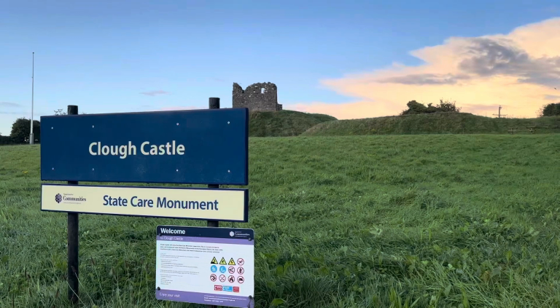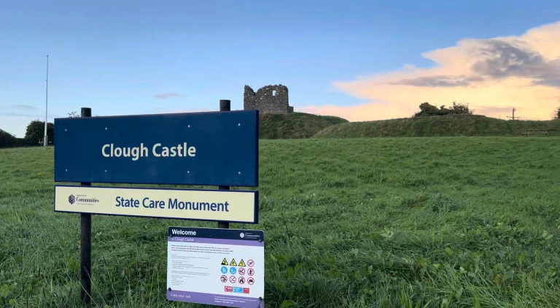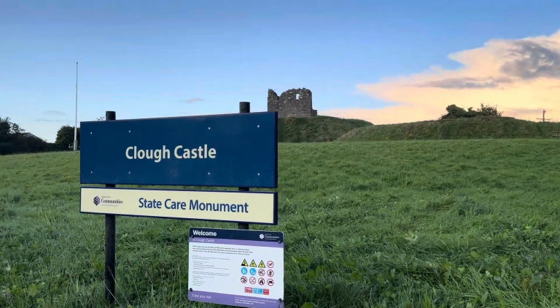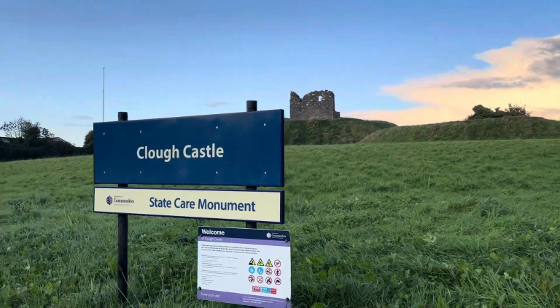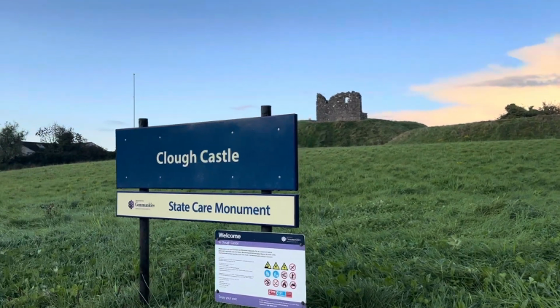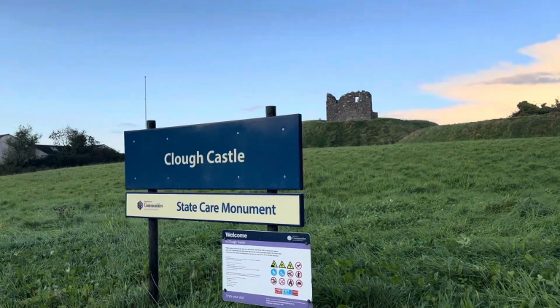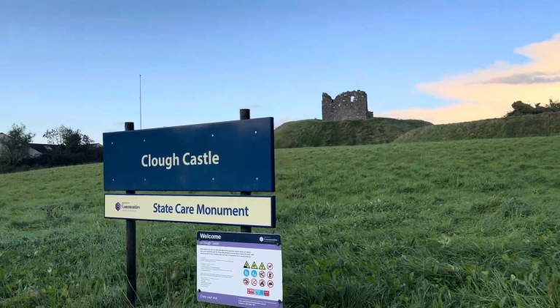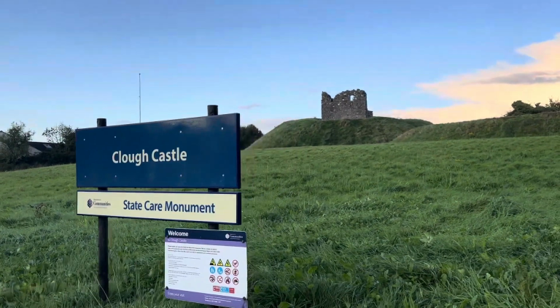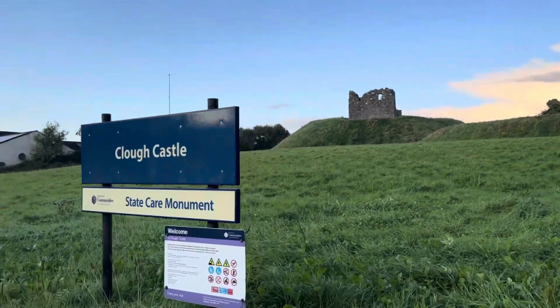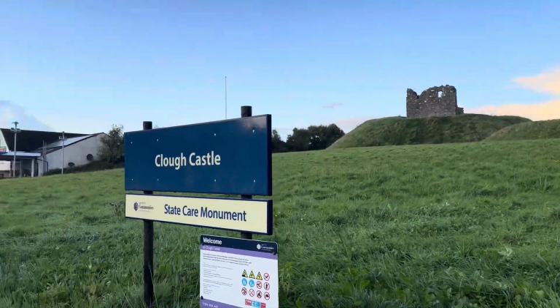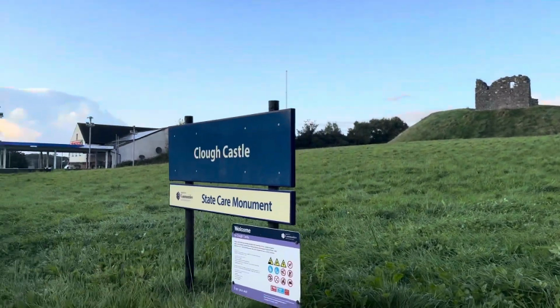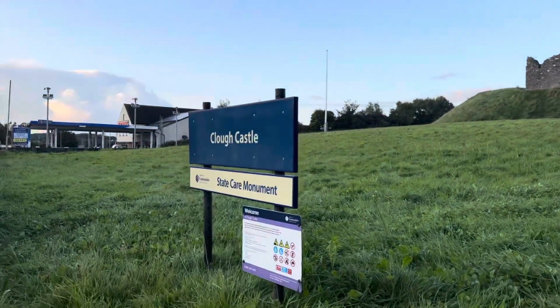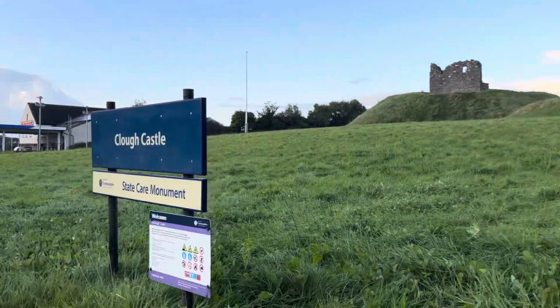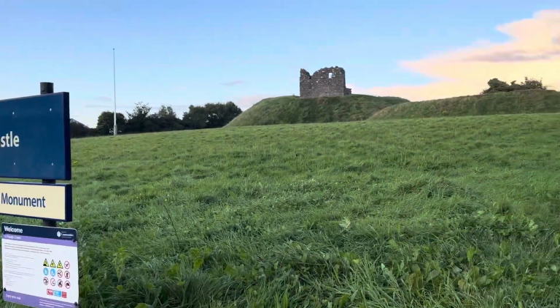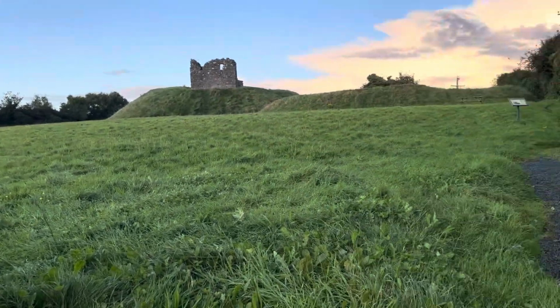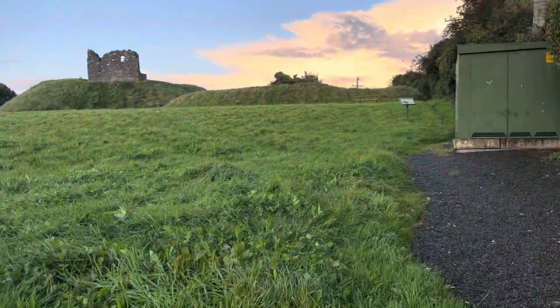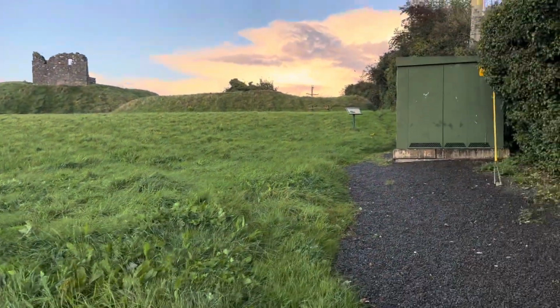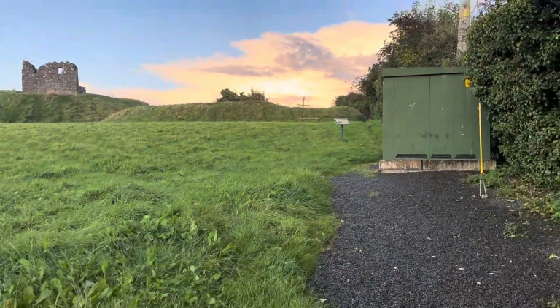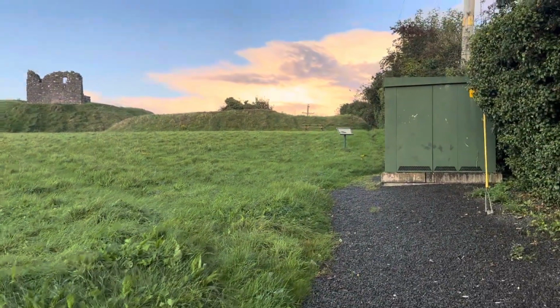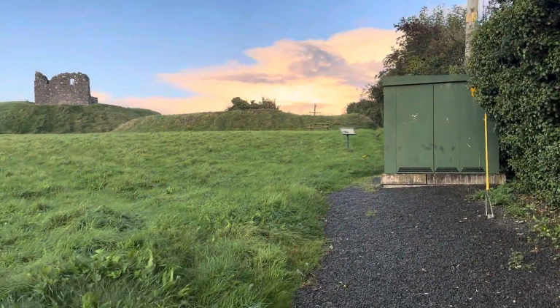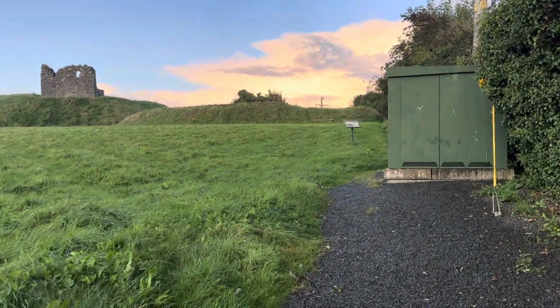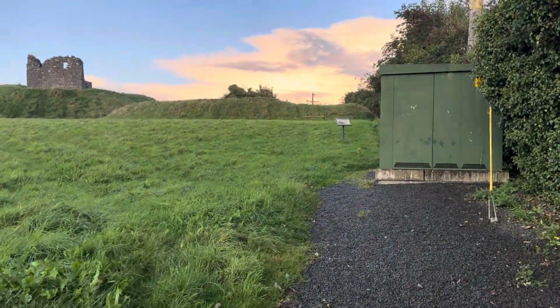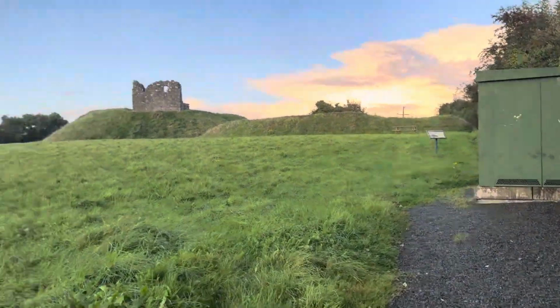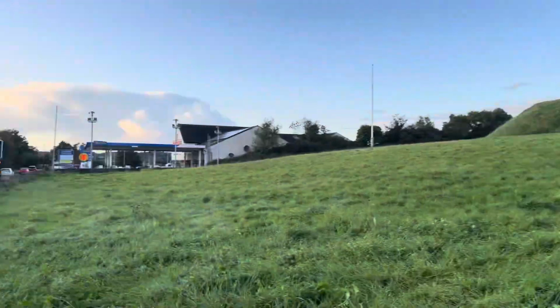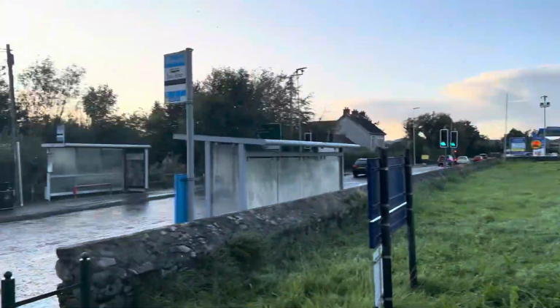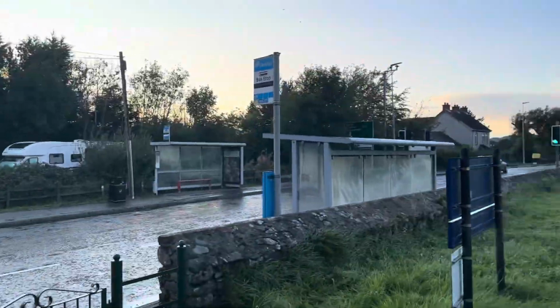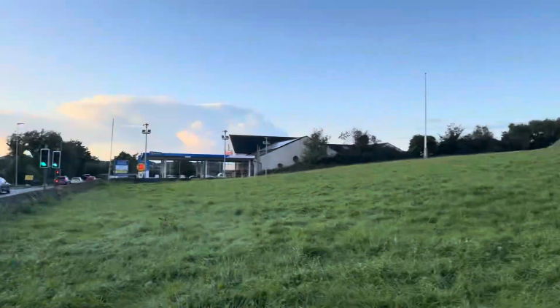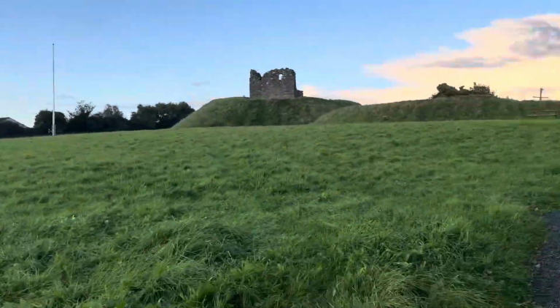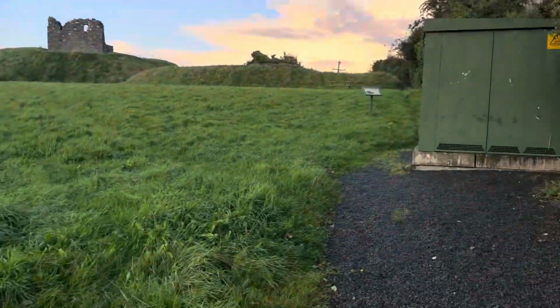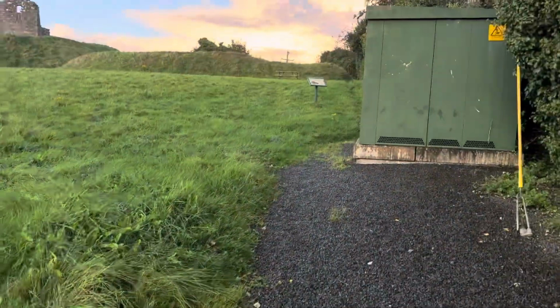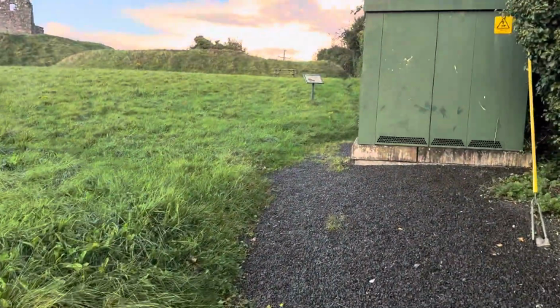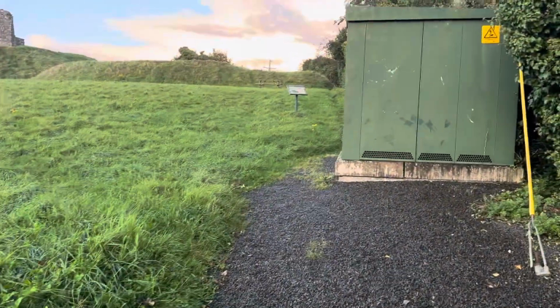Well good evening, you're very welcome back to the channel. Here I am at Clough Castle in County Down. This is a 1,000 year old Norman castle and we're going to walk up here and see this old castle.